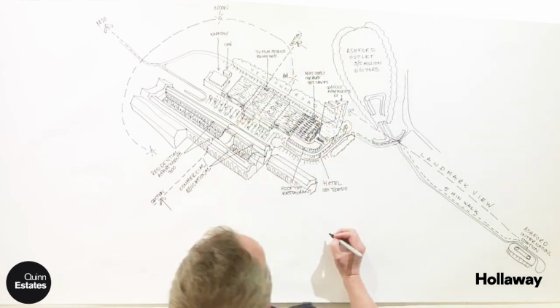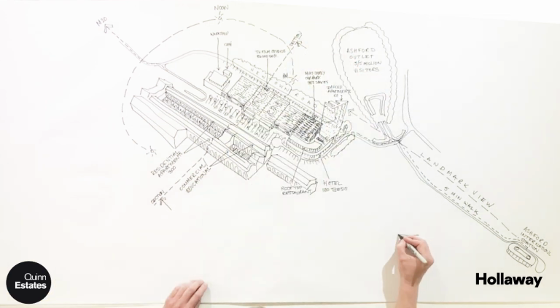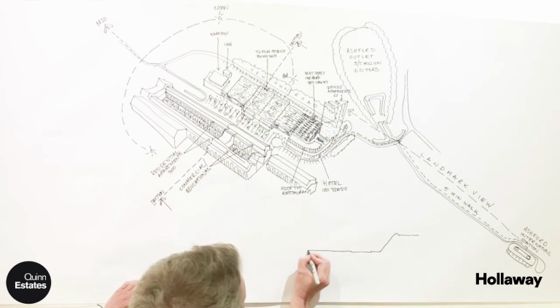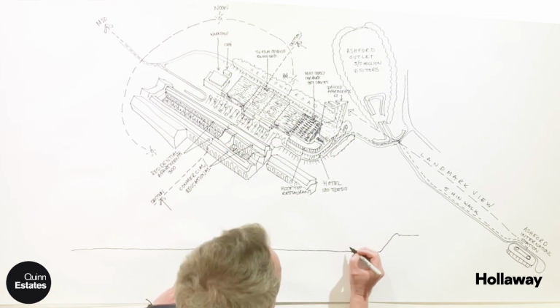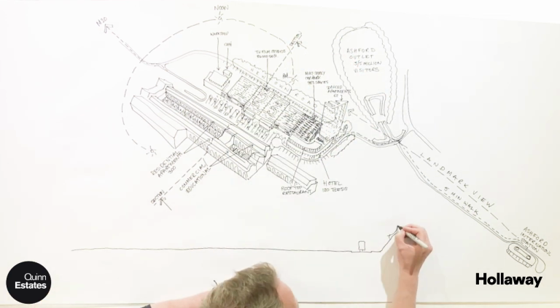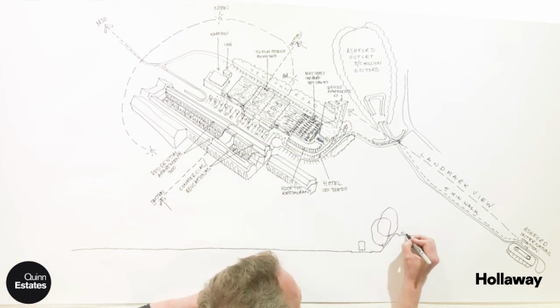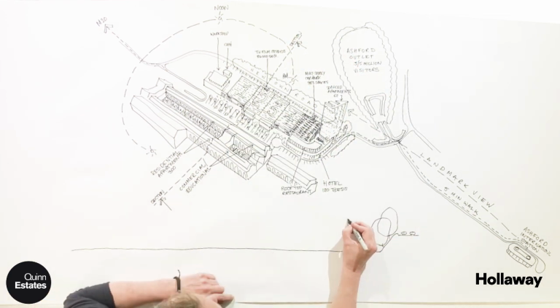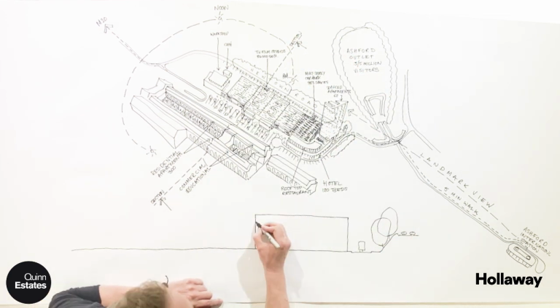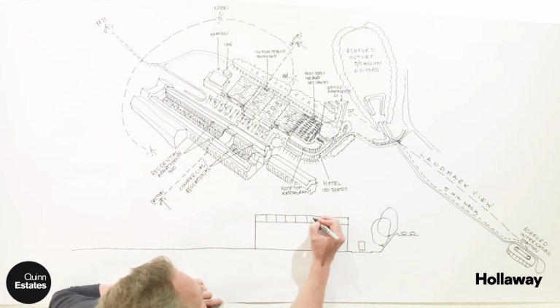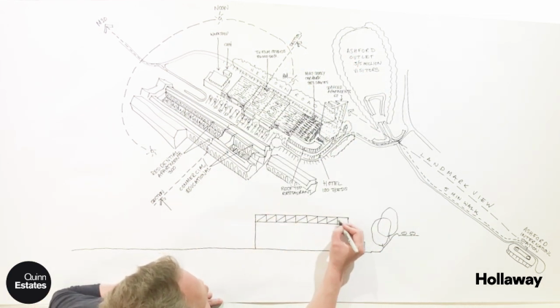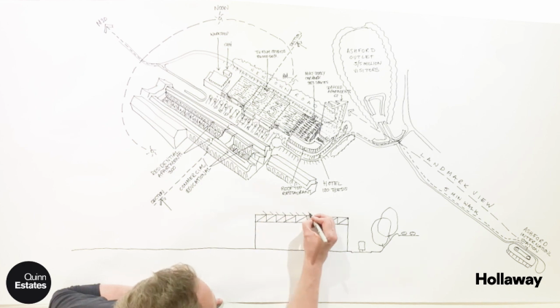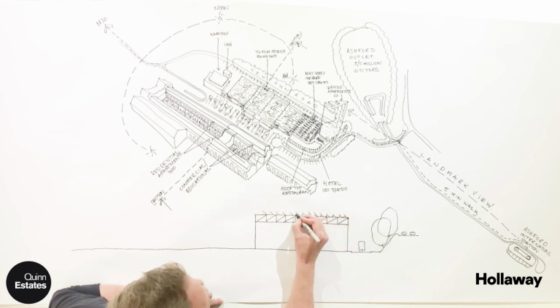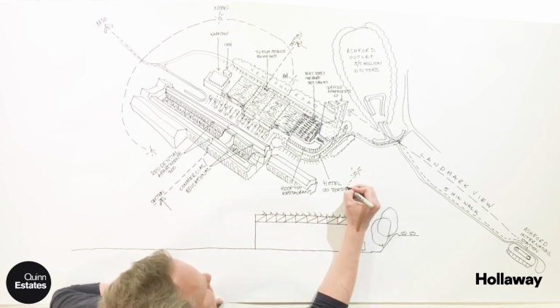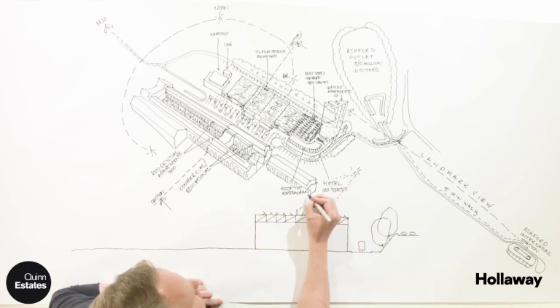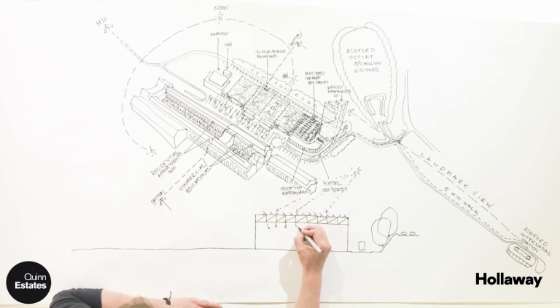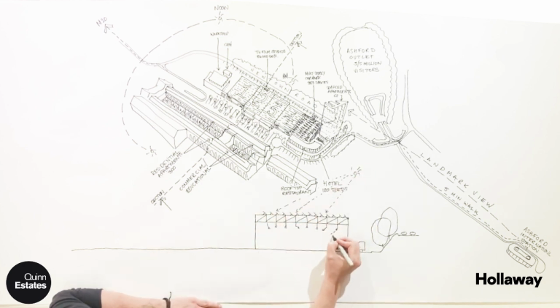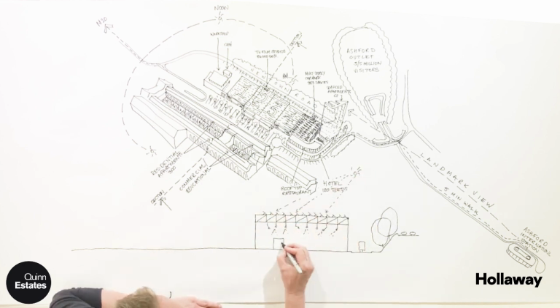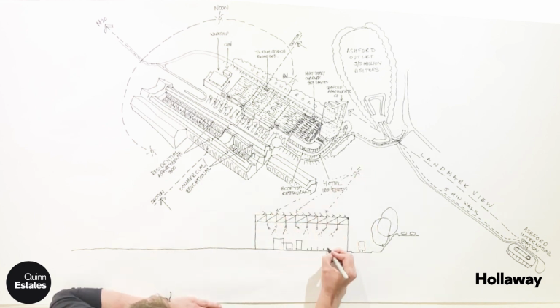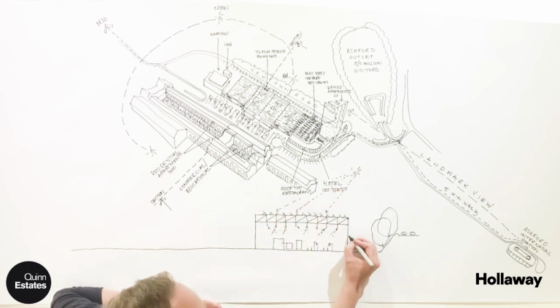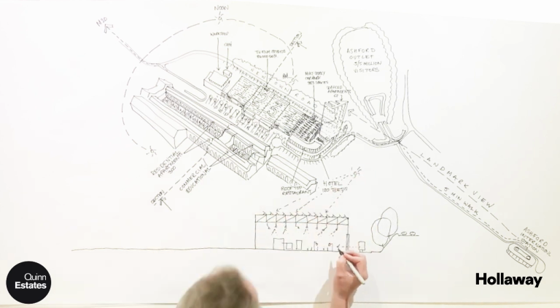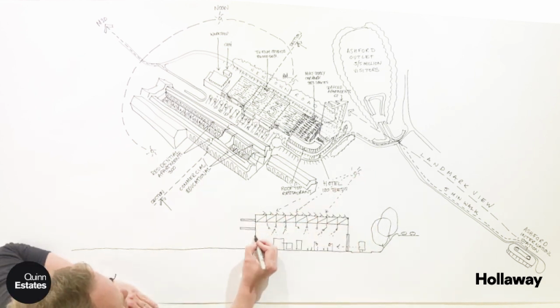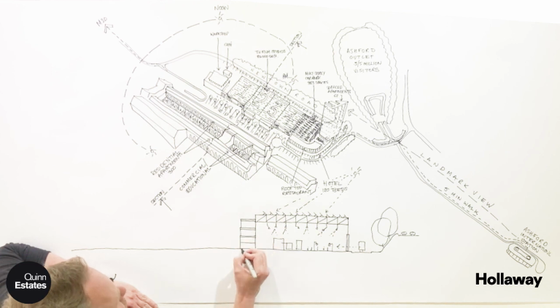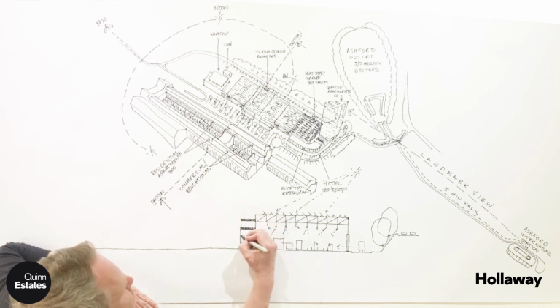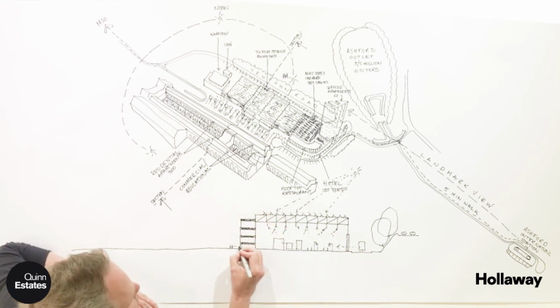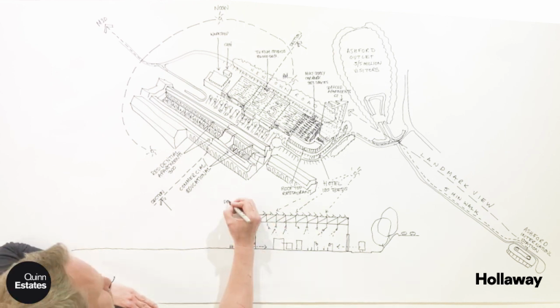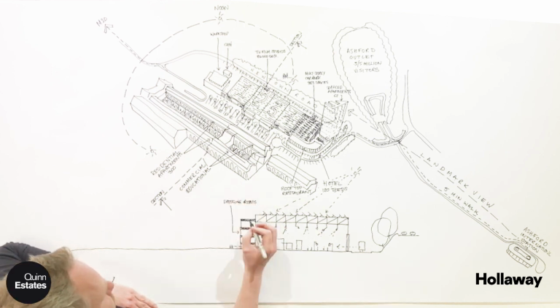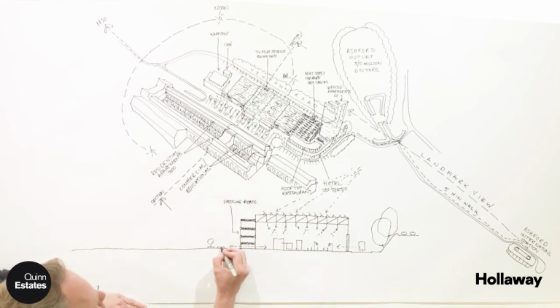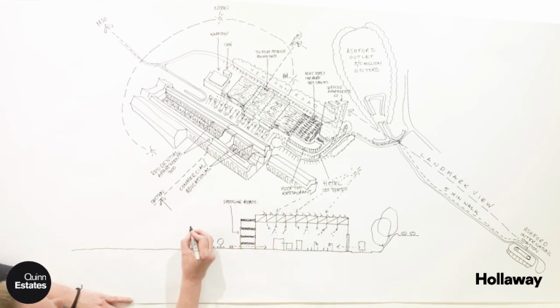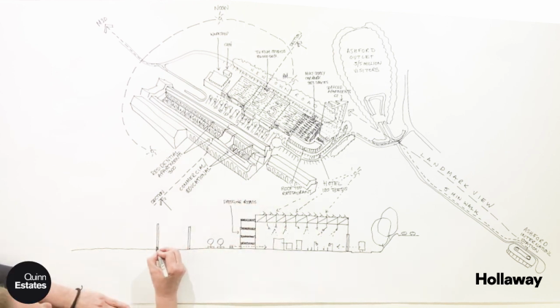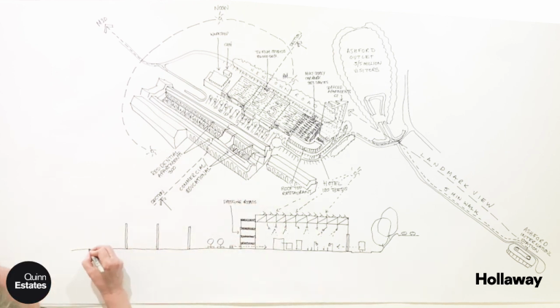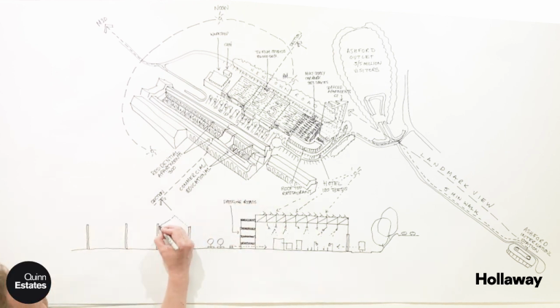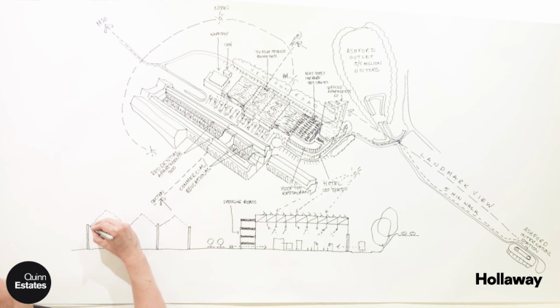If you look at a section through the building, there's service from the back and they have an array of solar panels across the top. Linked to that are dressing rooms, more commercial space, and then the landscape space.